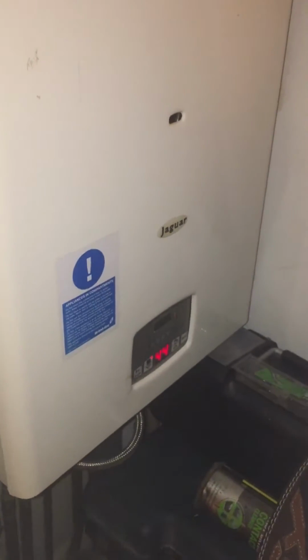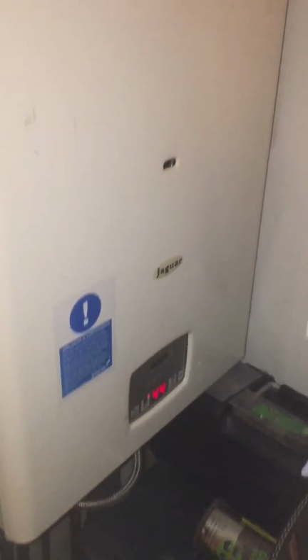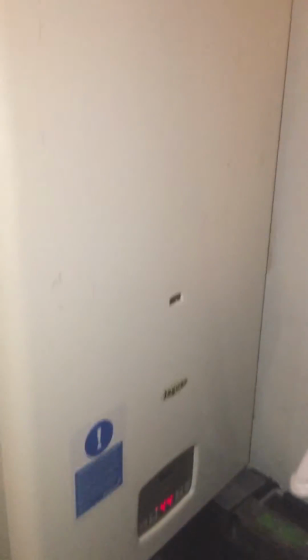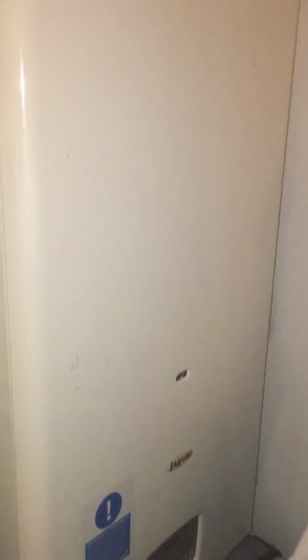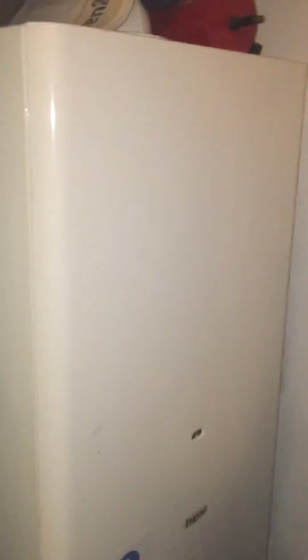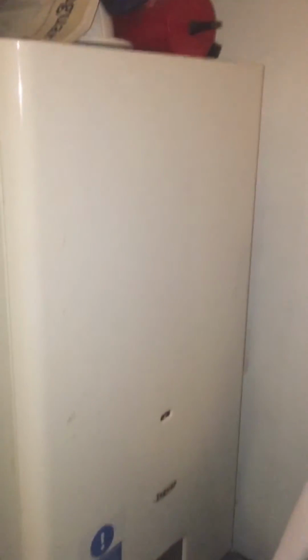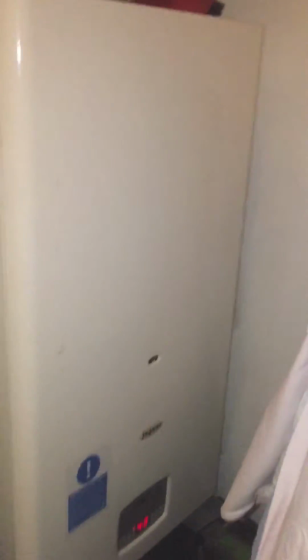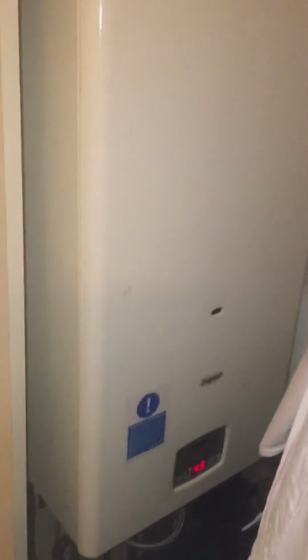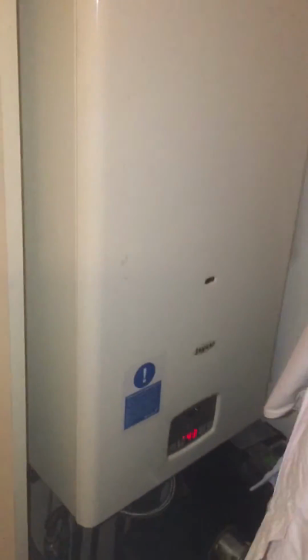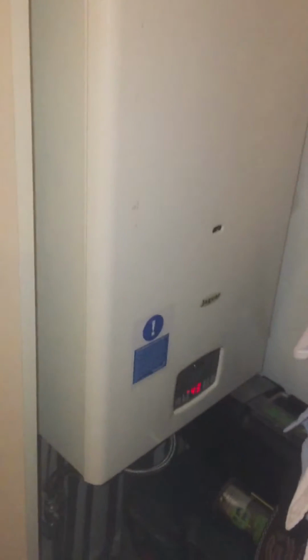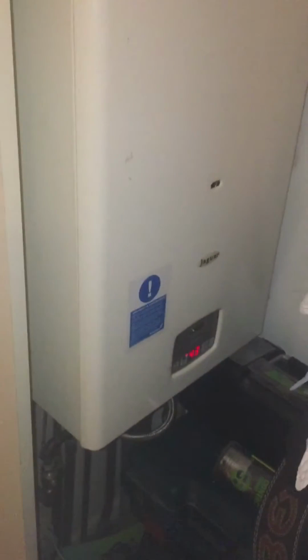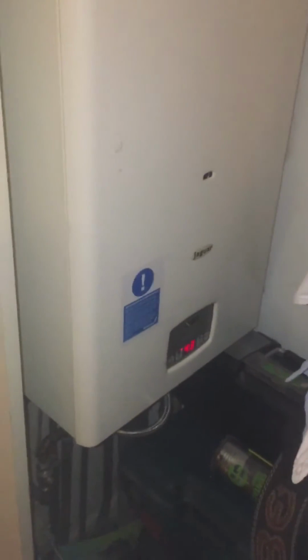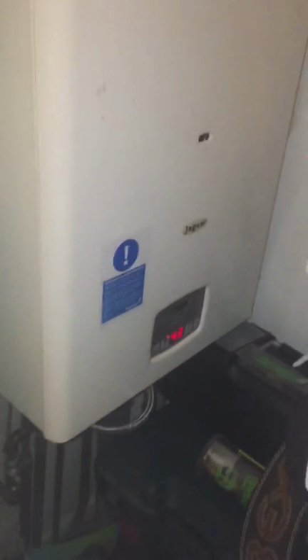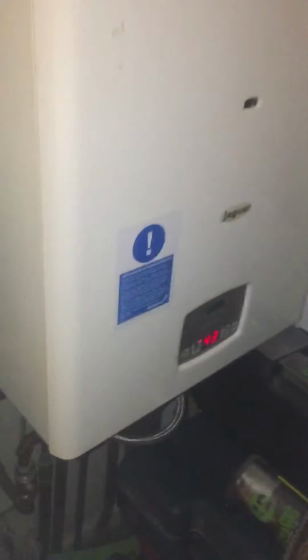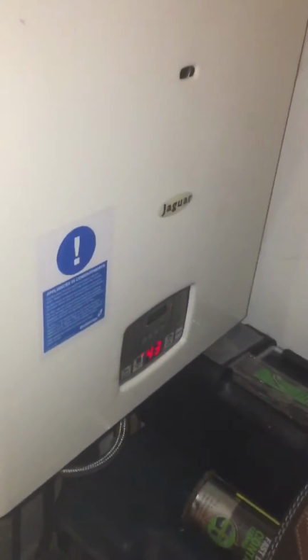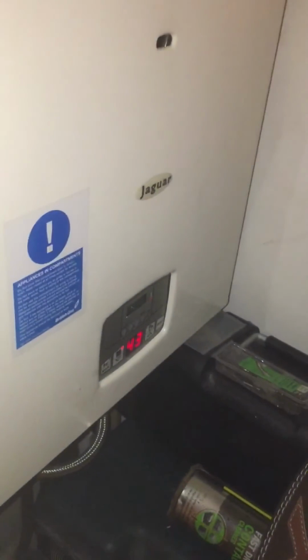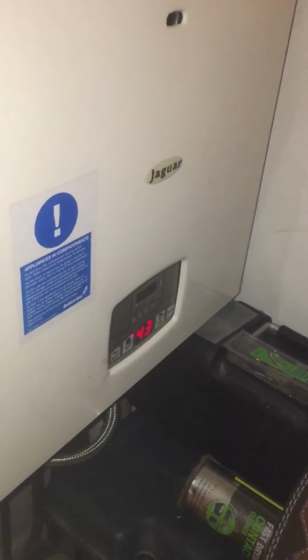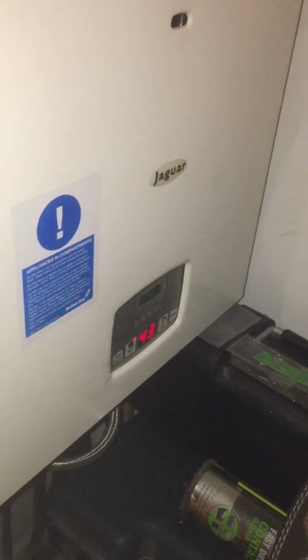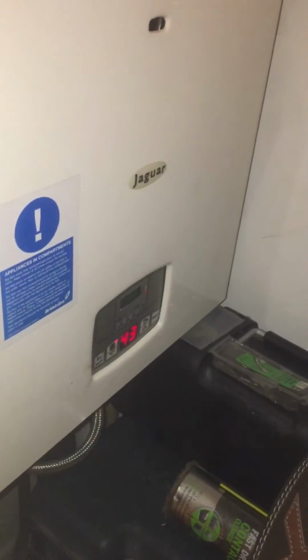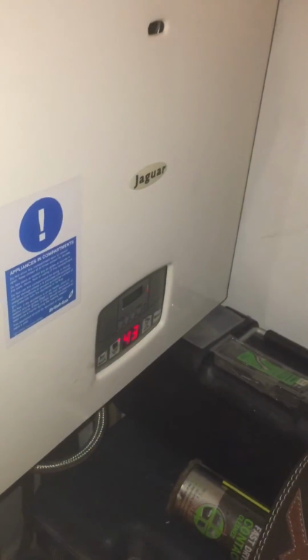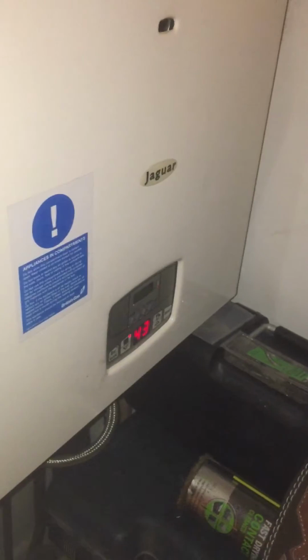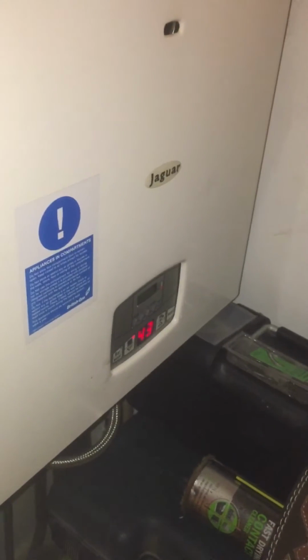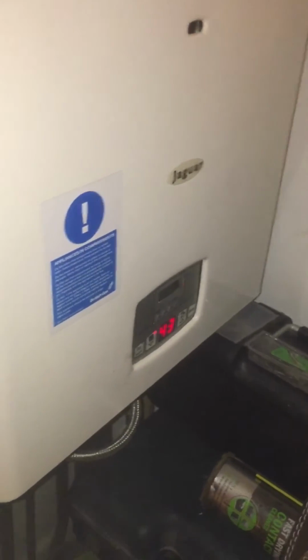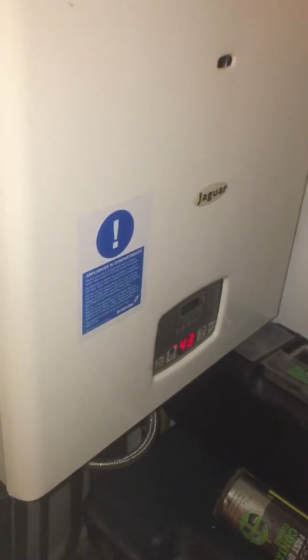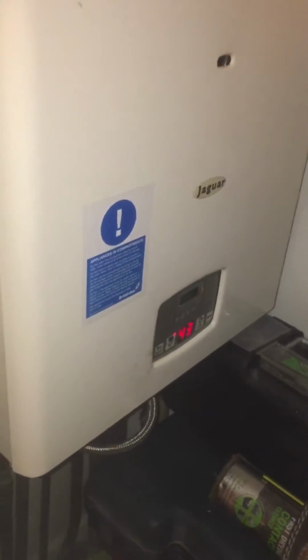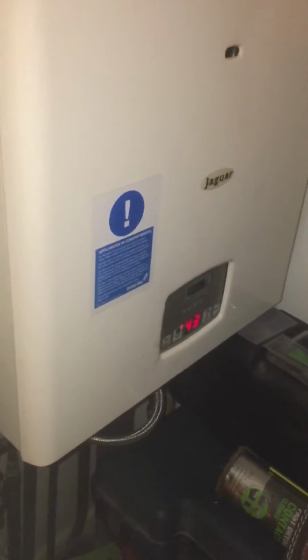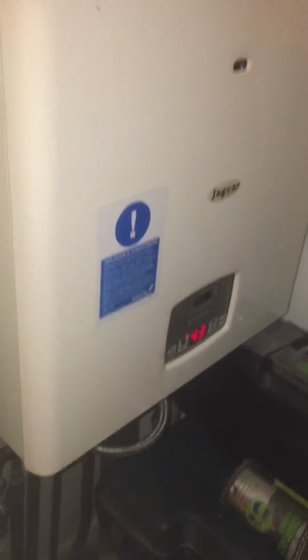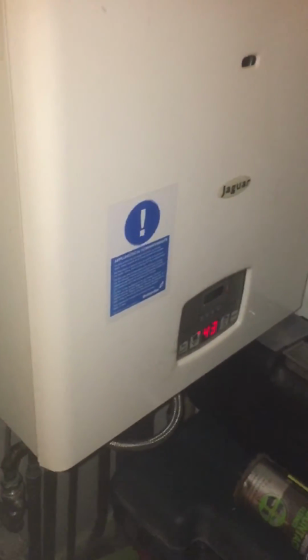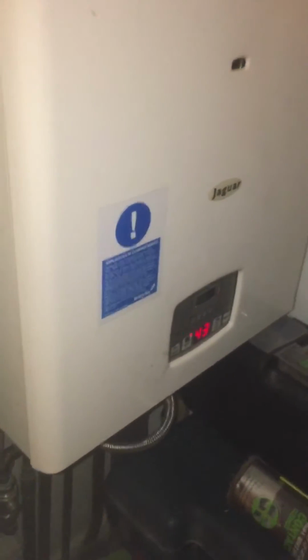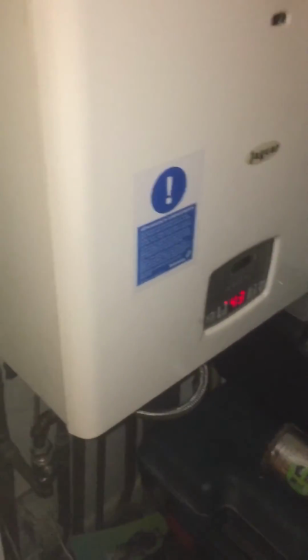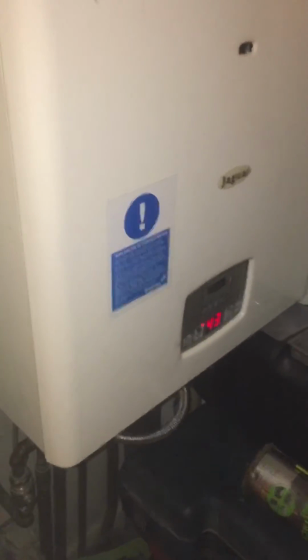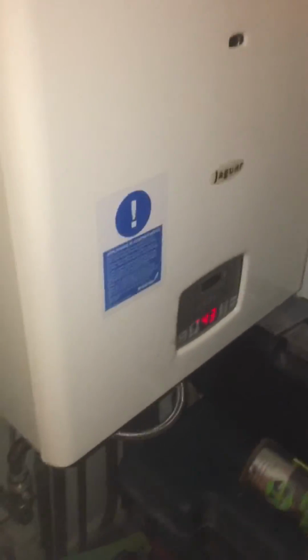Jaguar boiler — old boiler that stops working with the Fi or F1 error. It's working at the moment, but I'll show you what you need to do to make it work again.